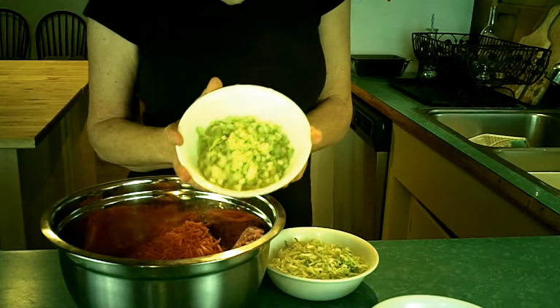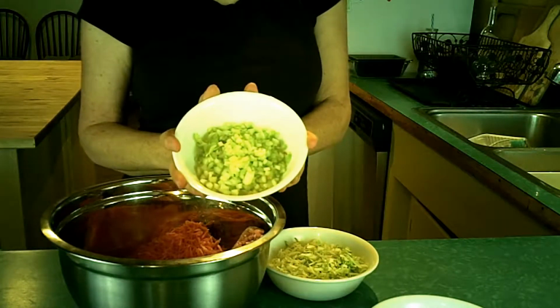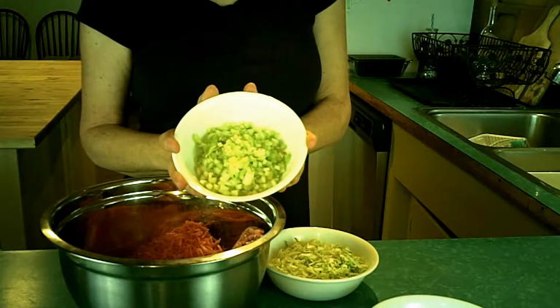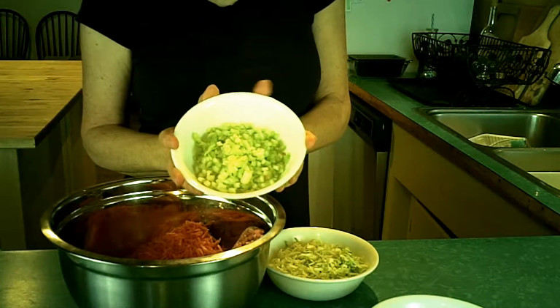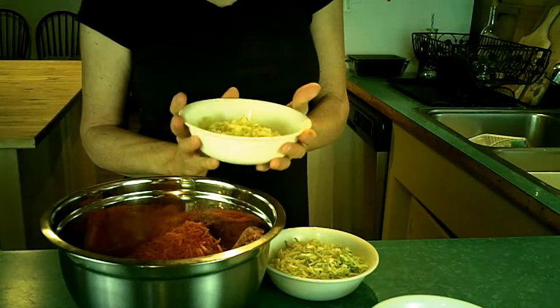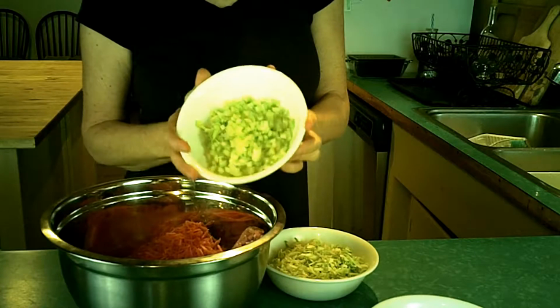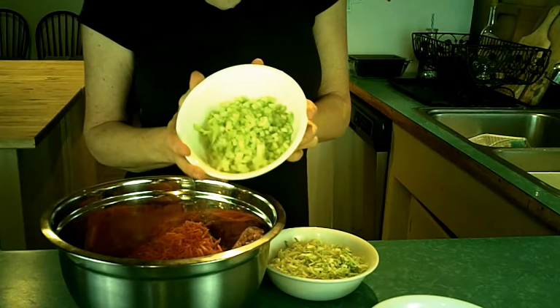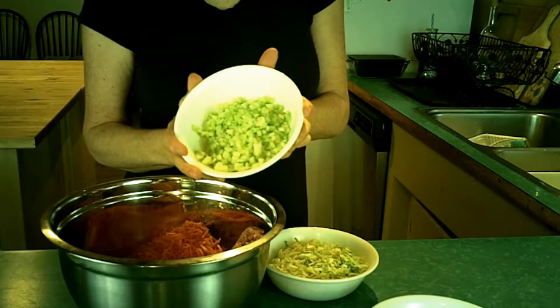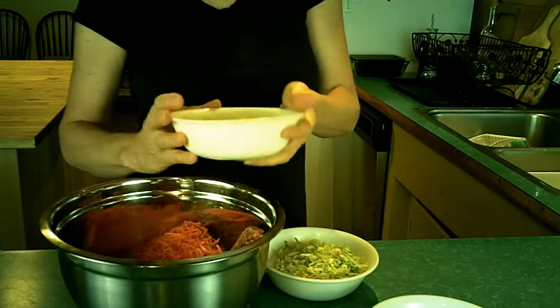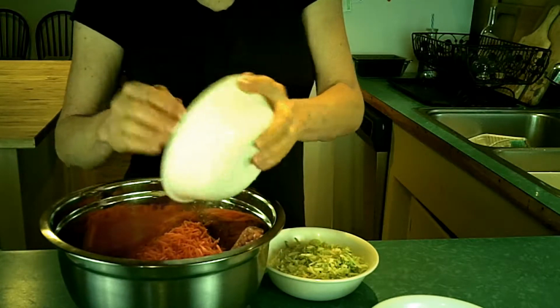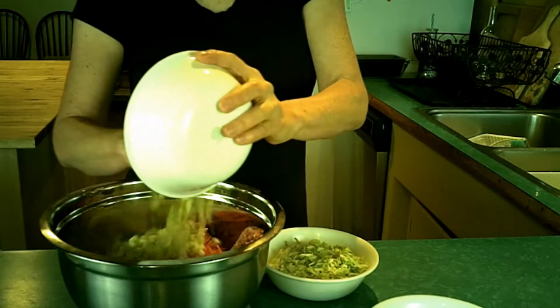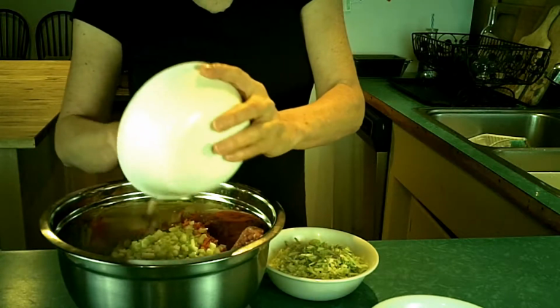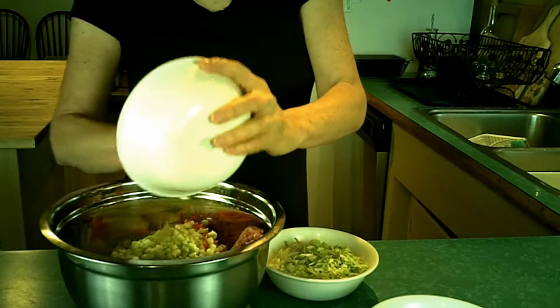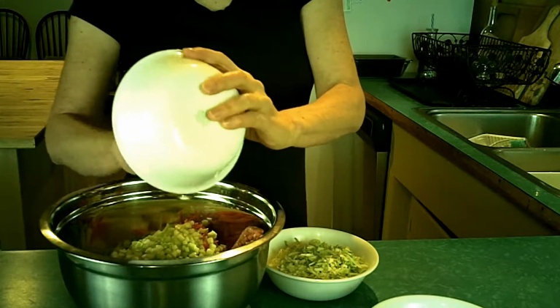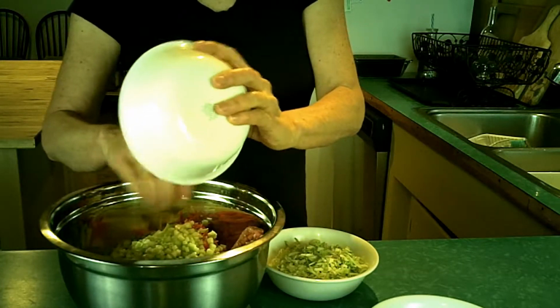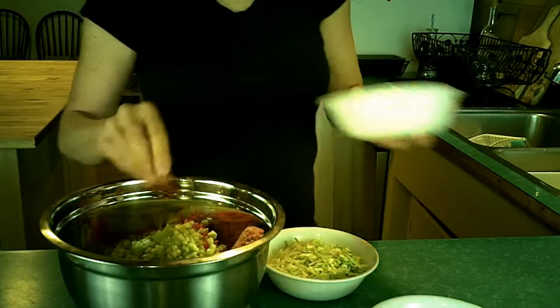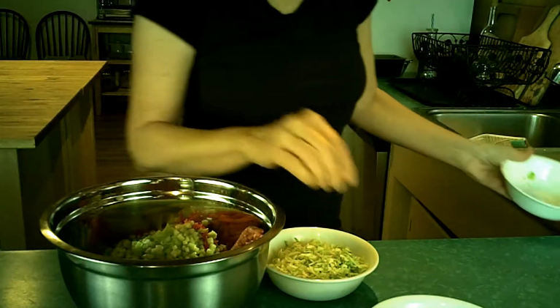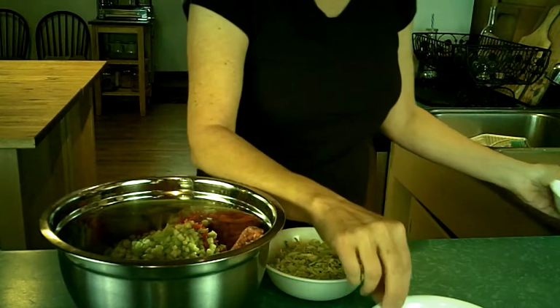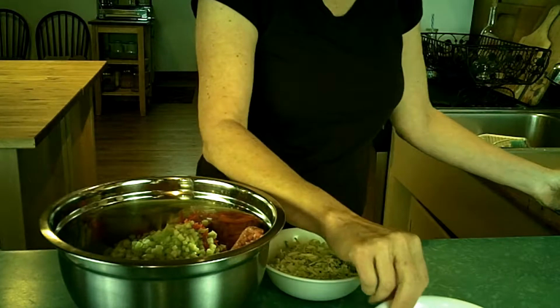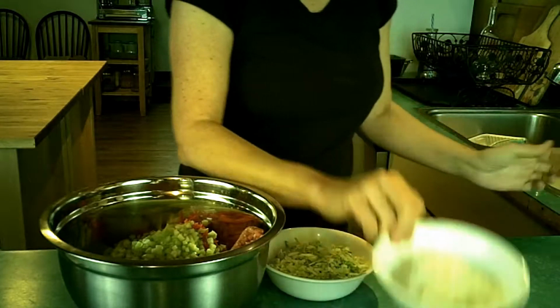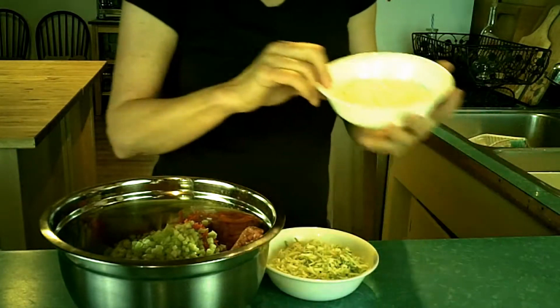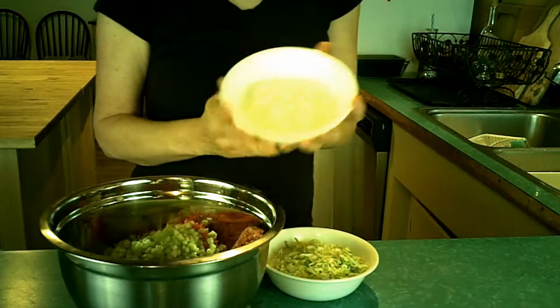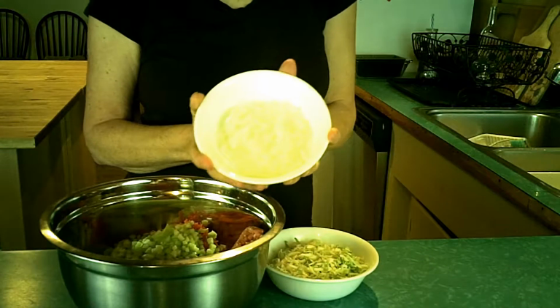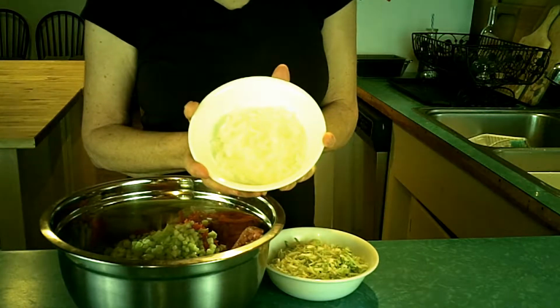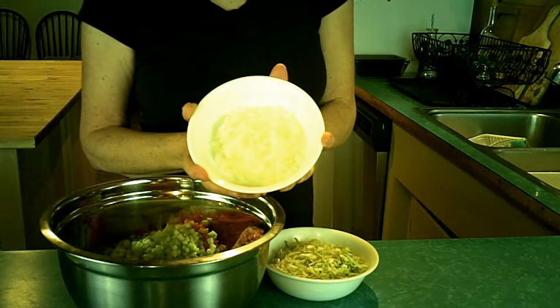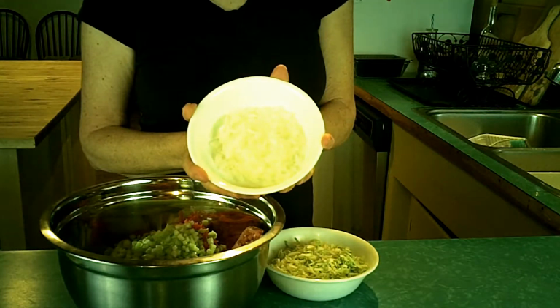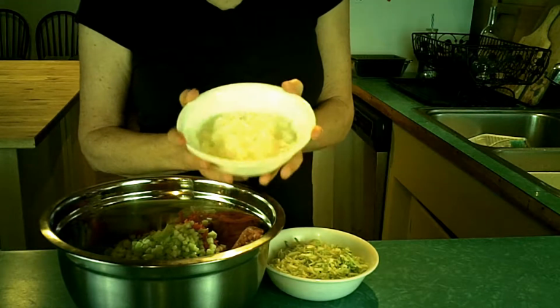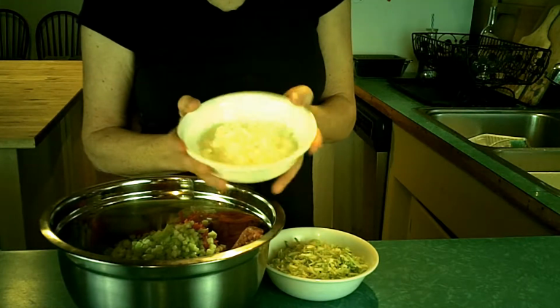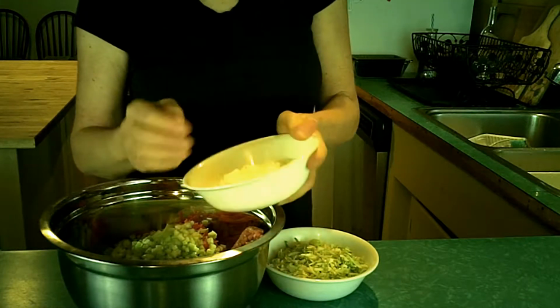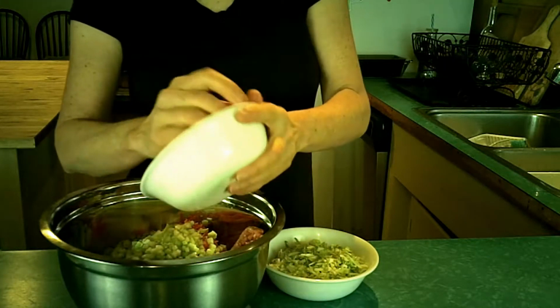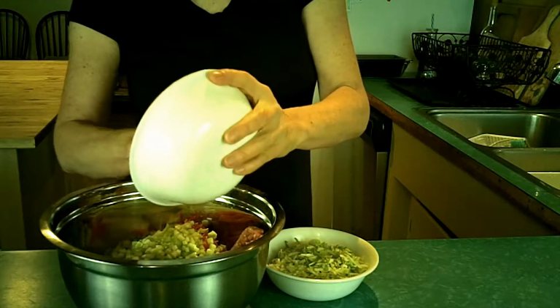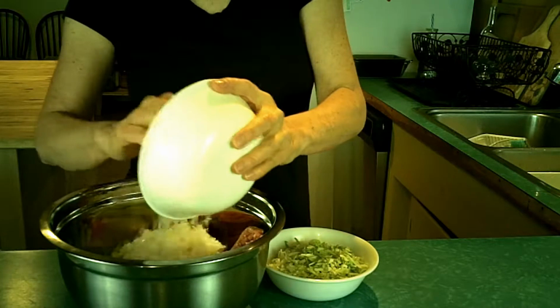I've got basically two stalks of celery in there, and a little under a cup of onion because it looked right.